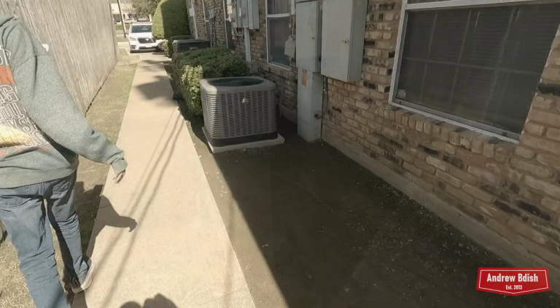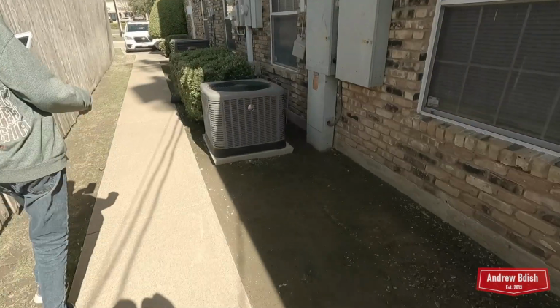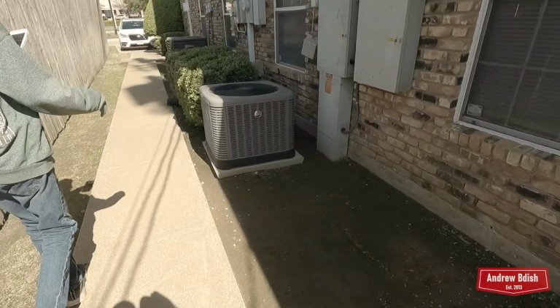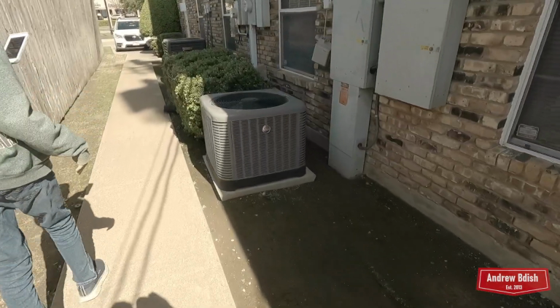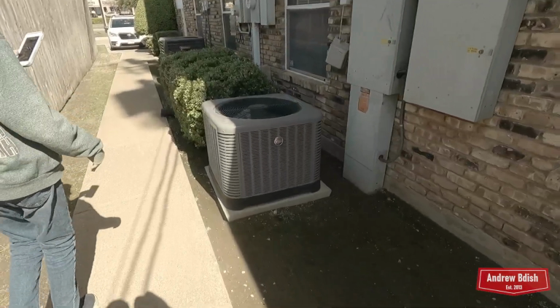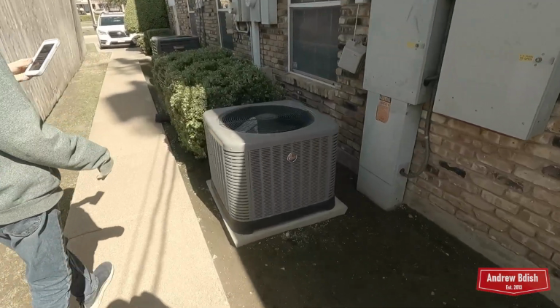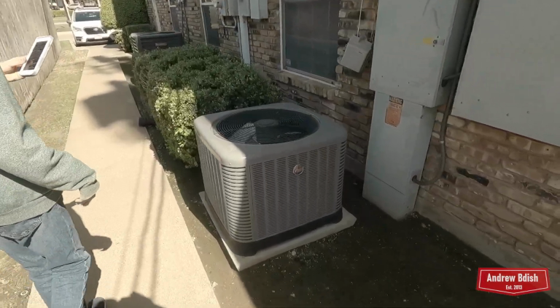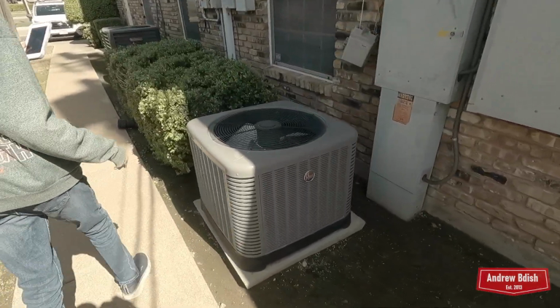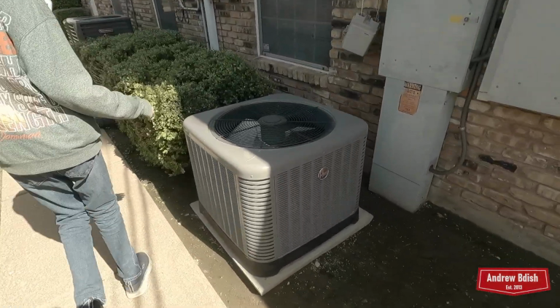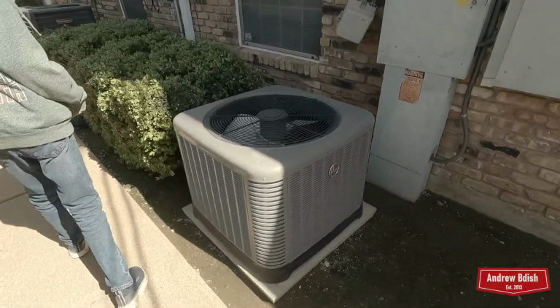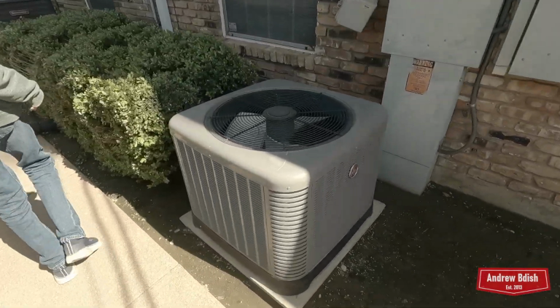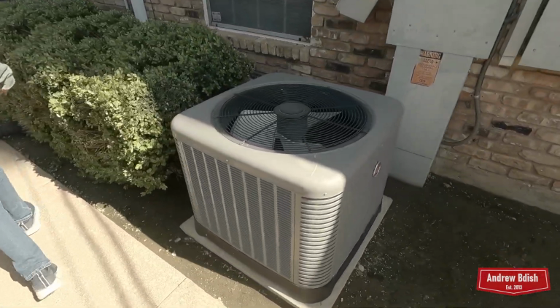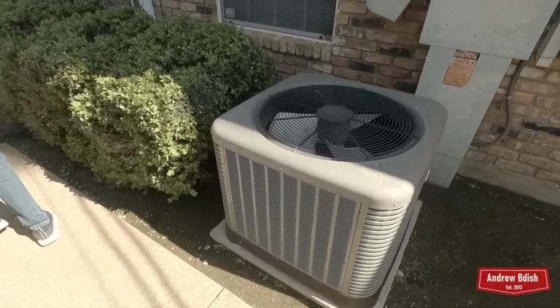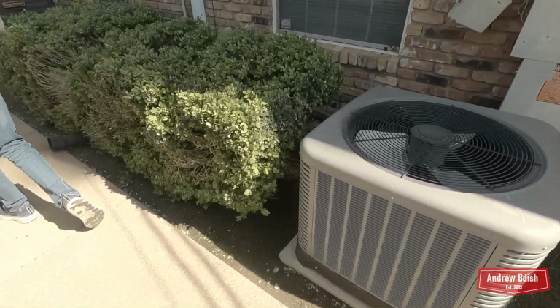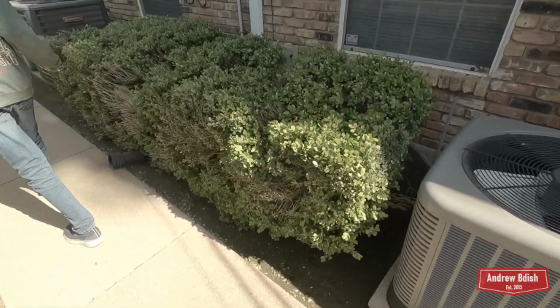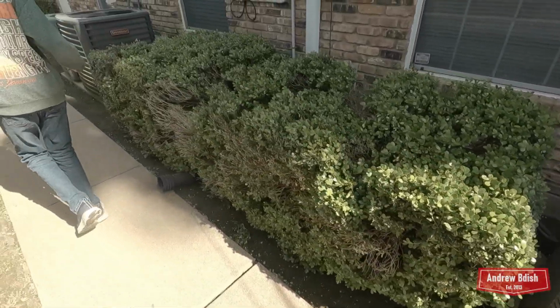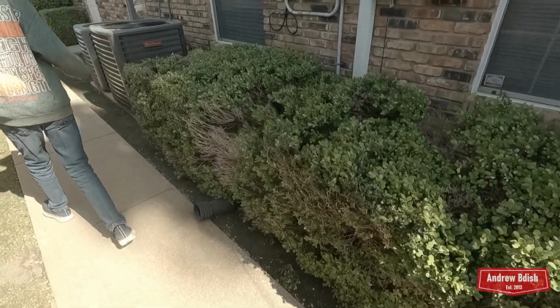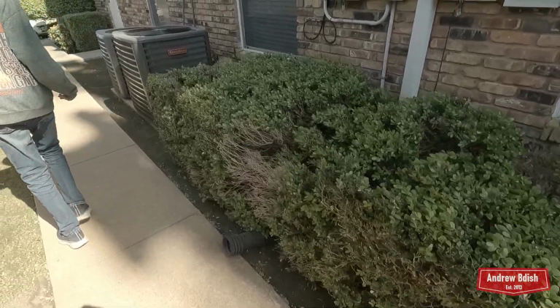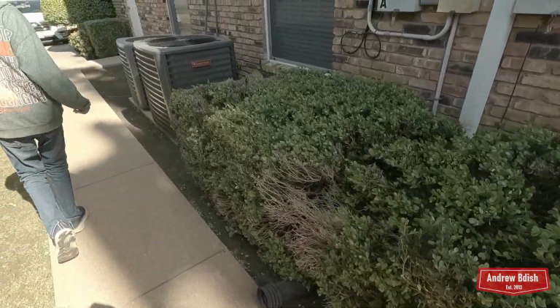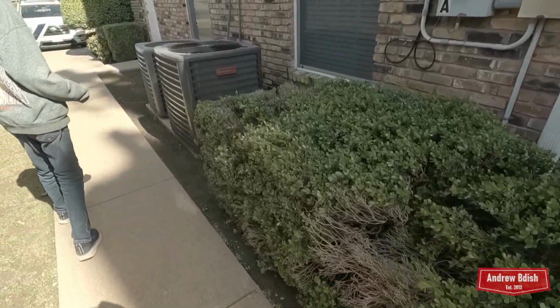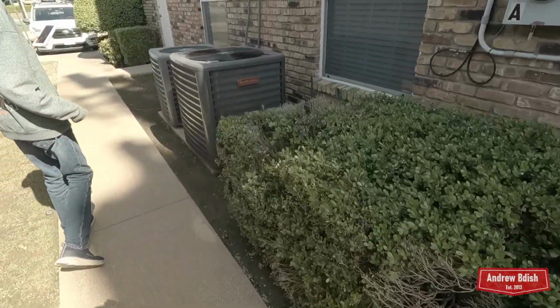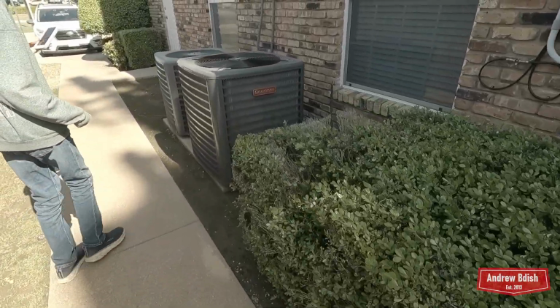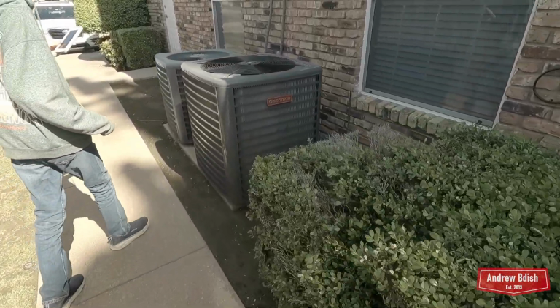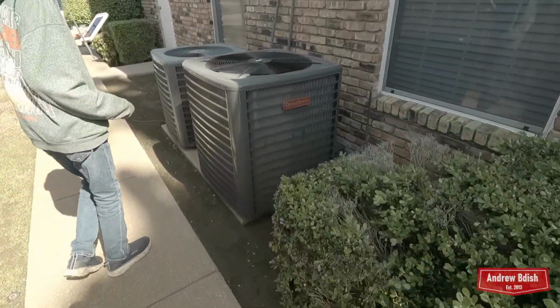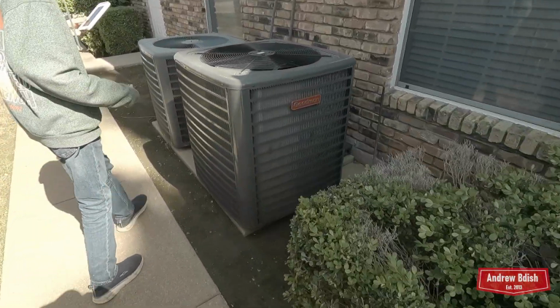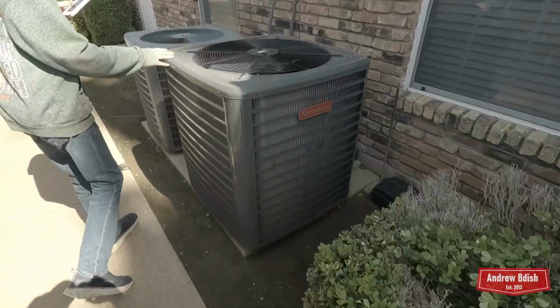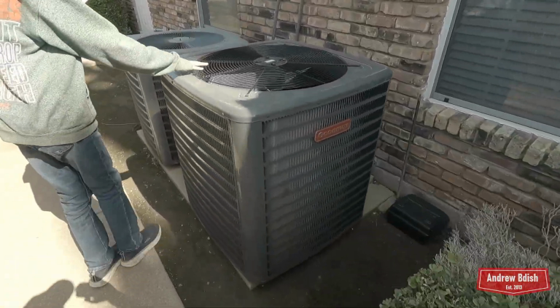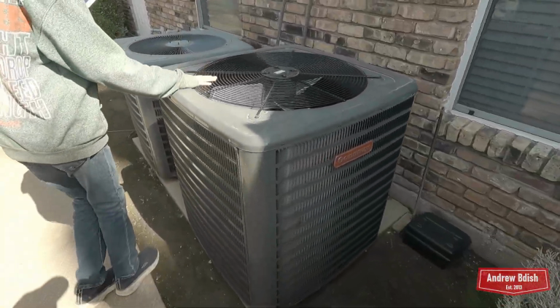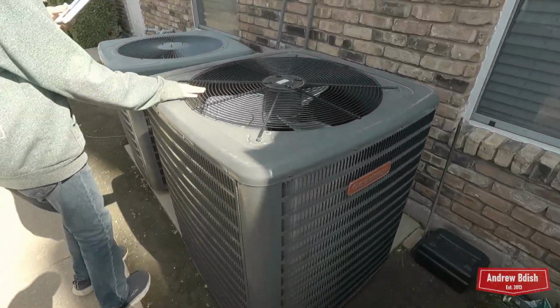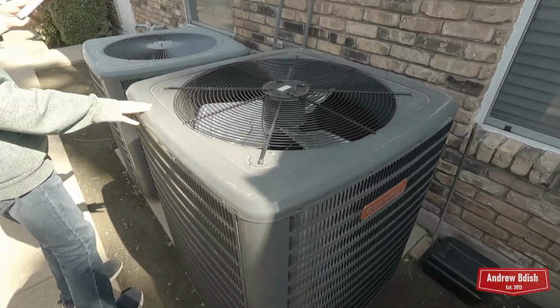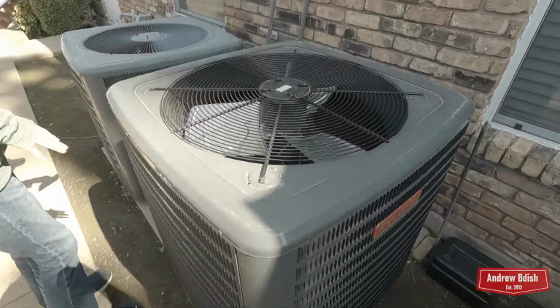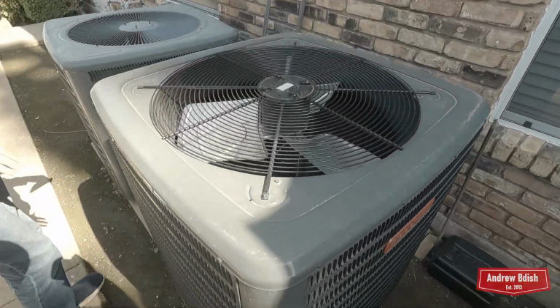Rheem Classic — there's a brand new Goodman. It replaced the York LX that didn't seem to be working too well in that video.